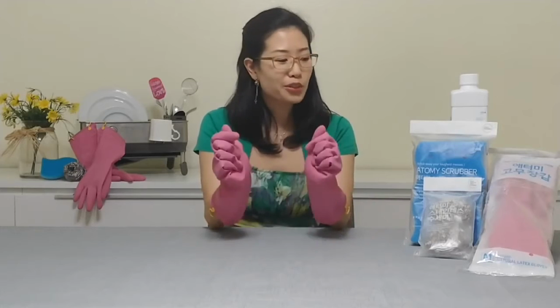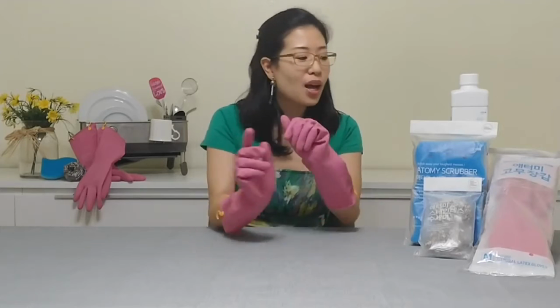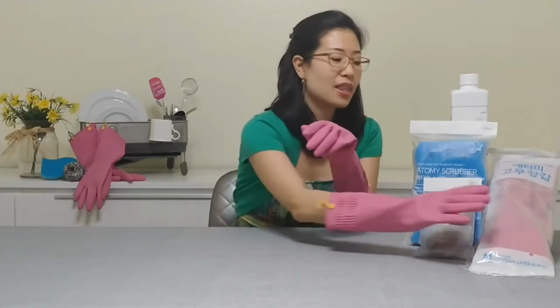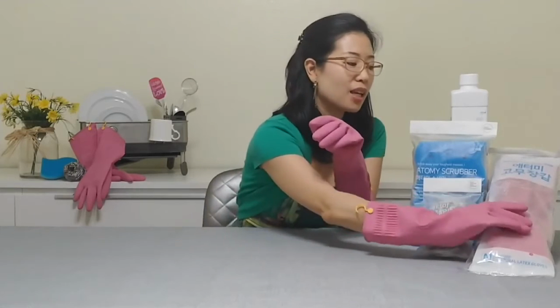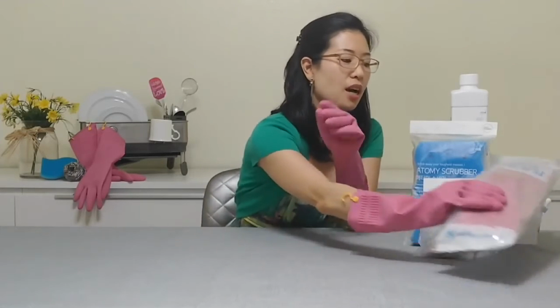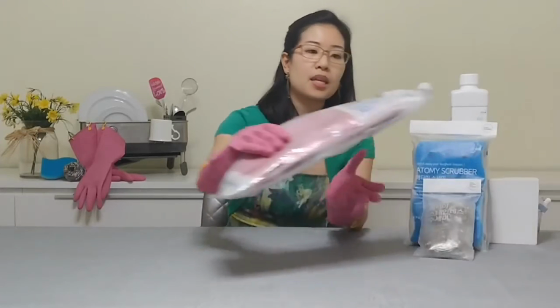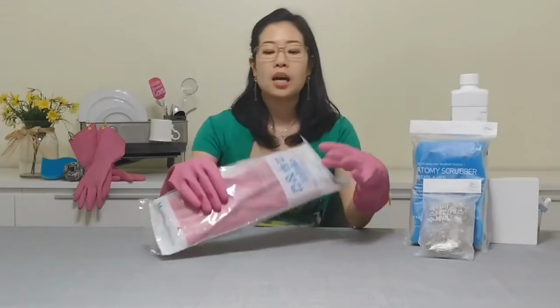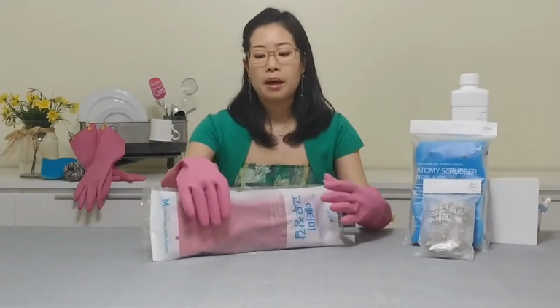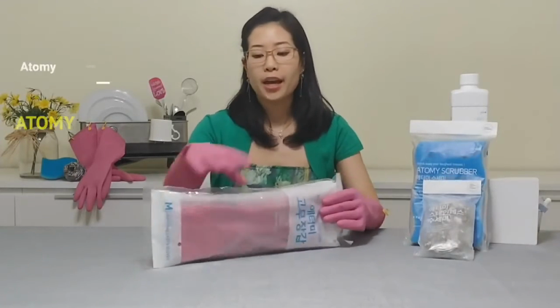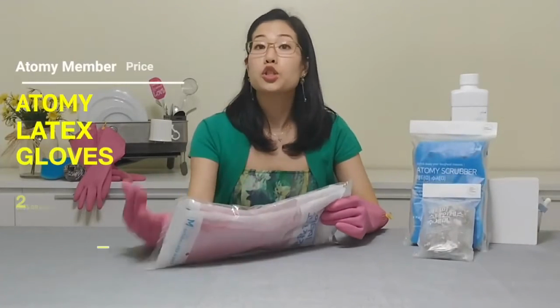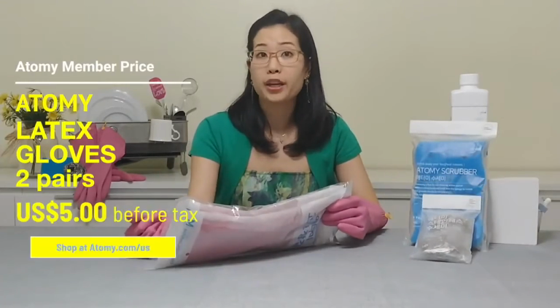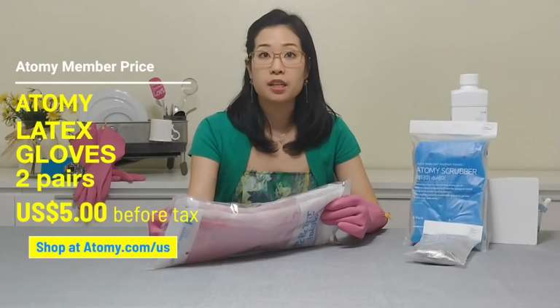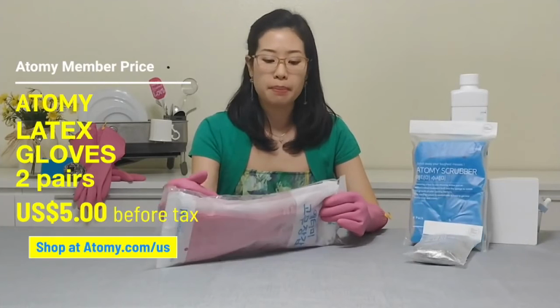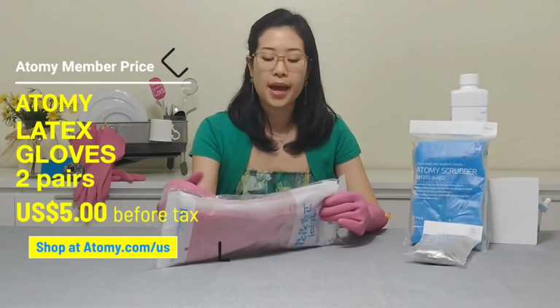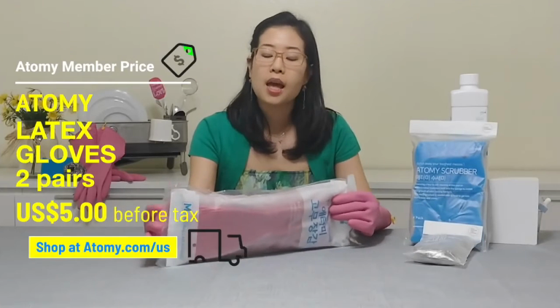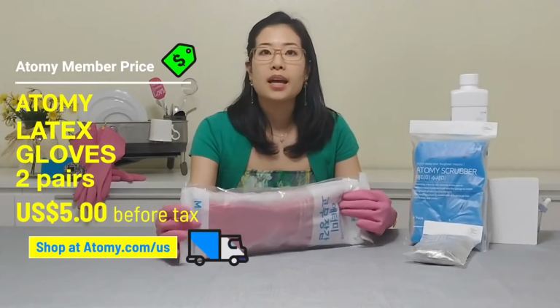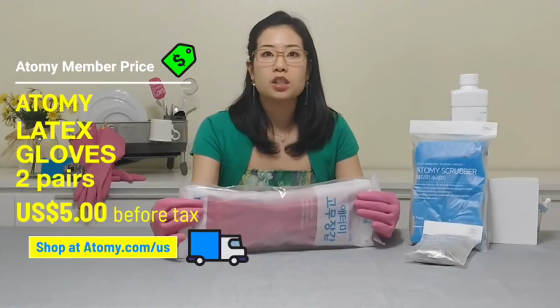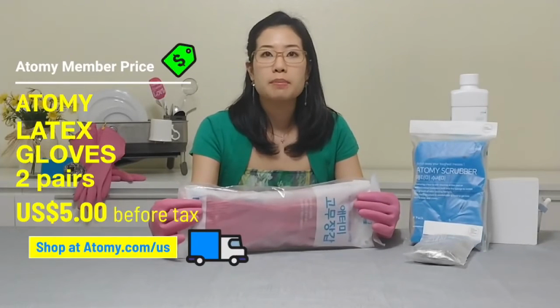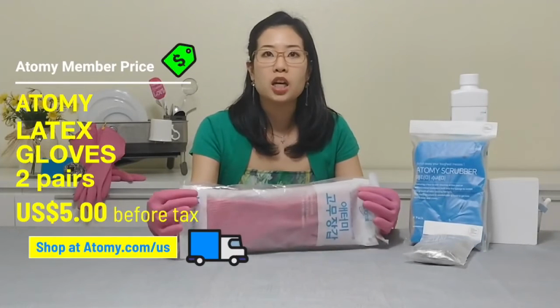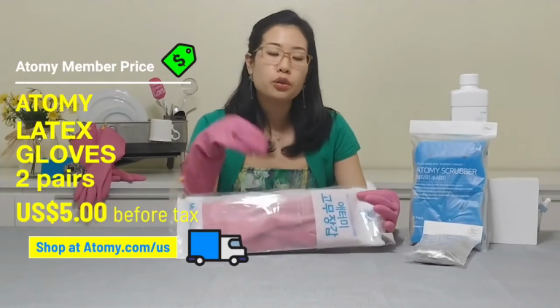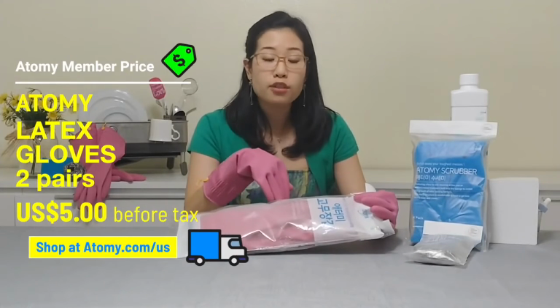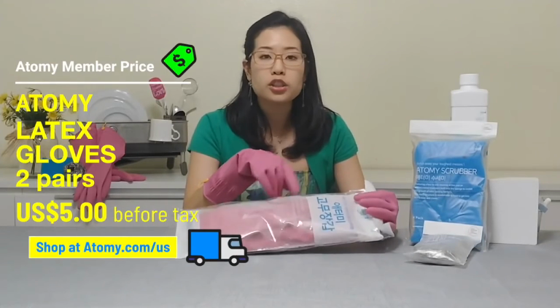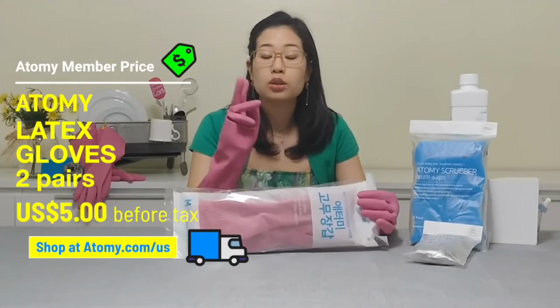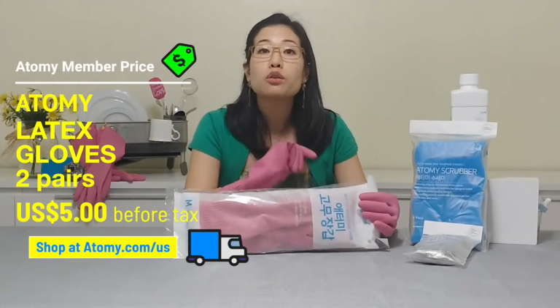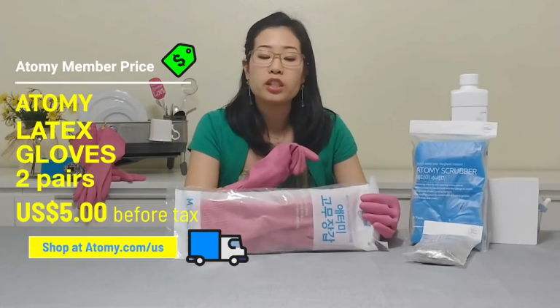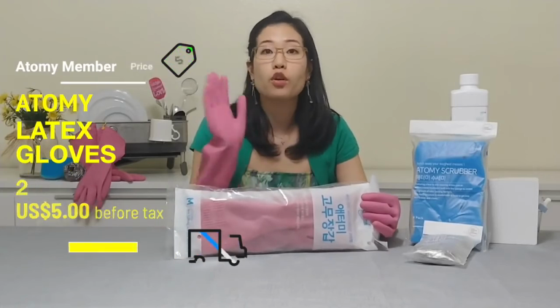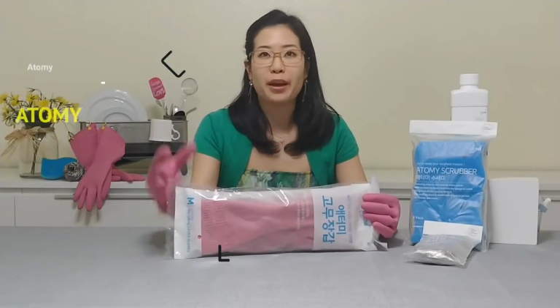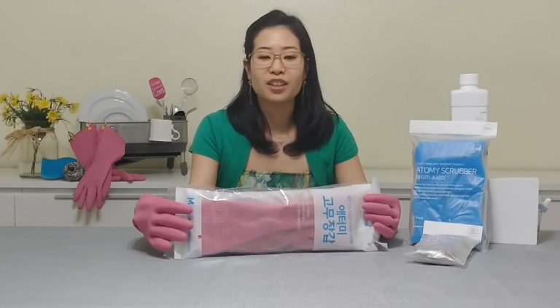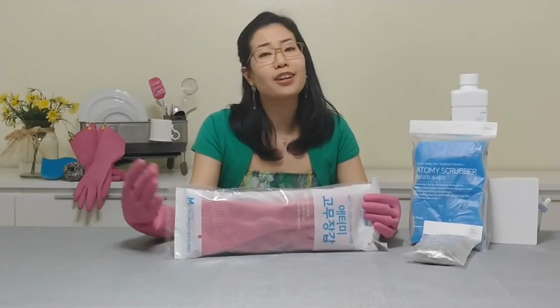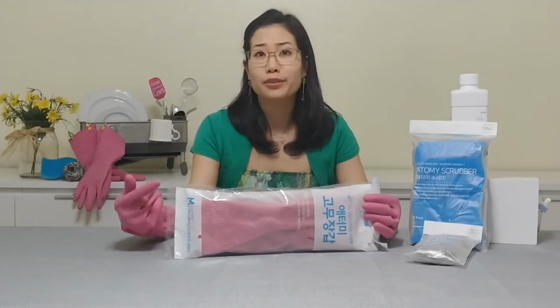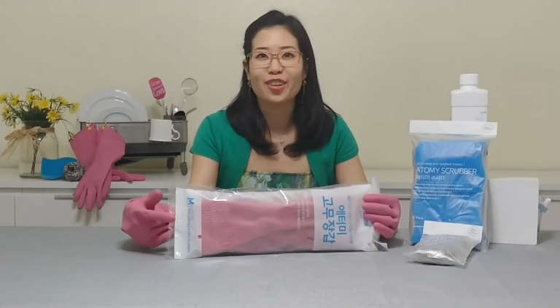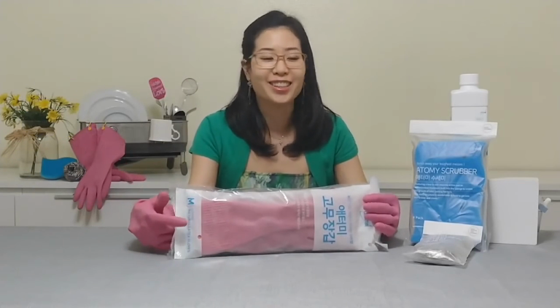These gloves come in a pack of two pairs for $5, so it's only $2.50 for each pair of gloves — another really great deal.